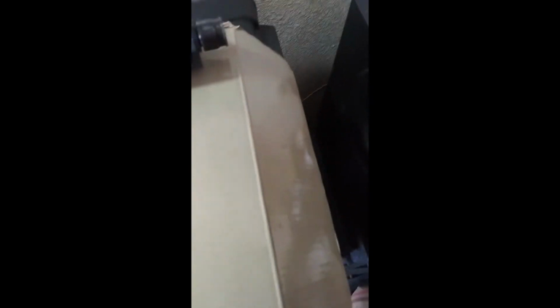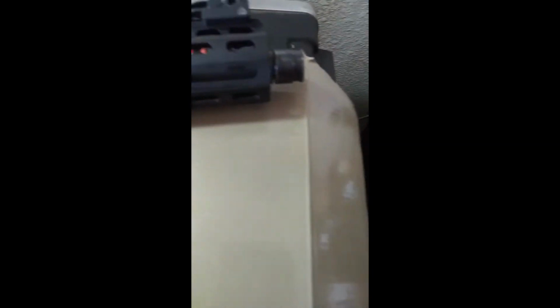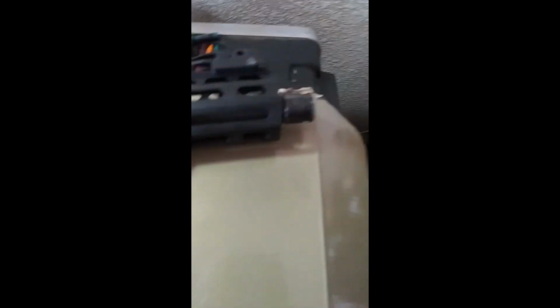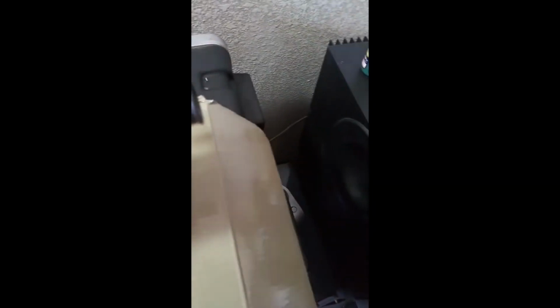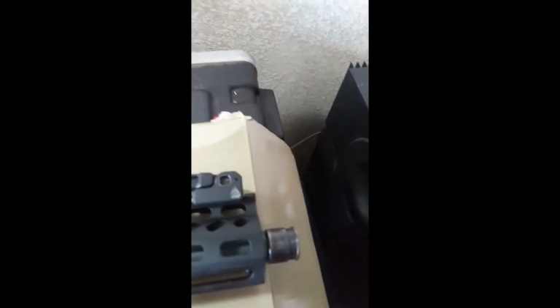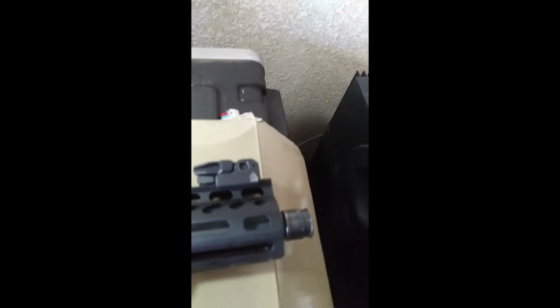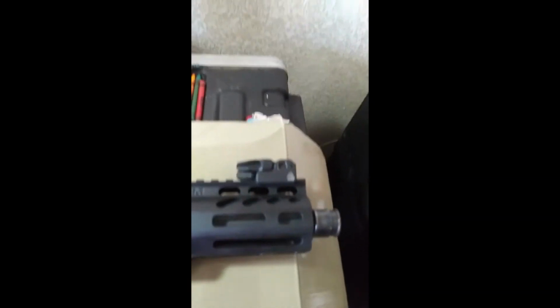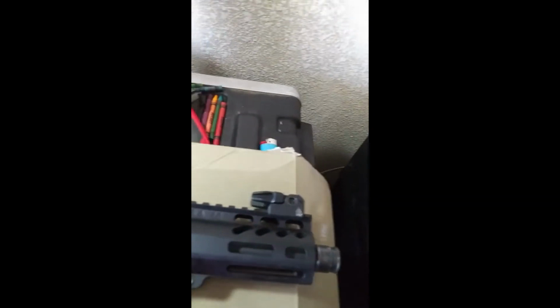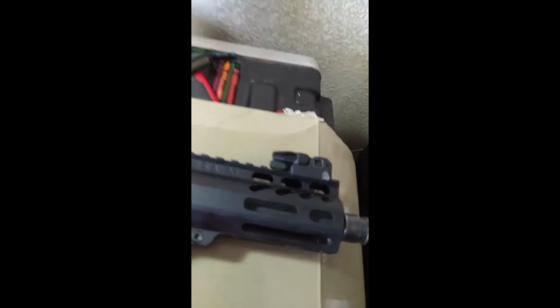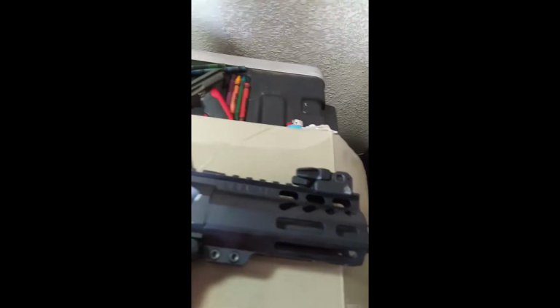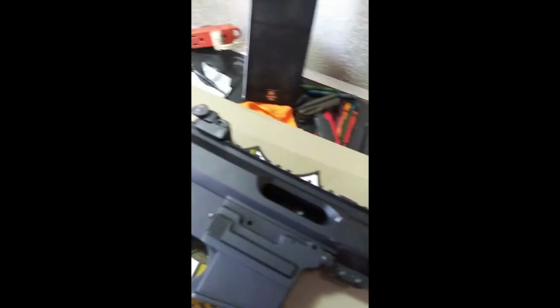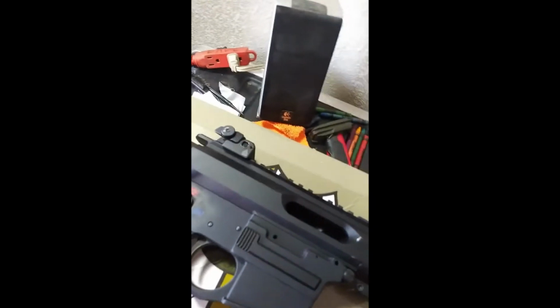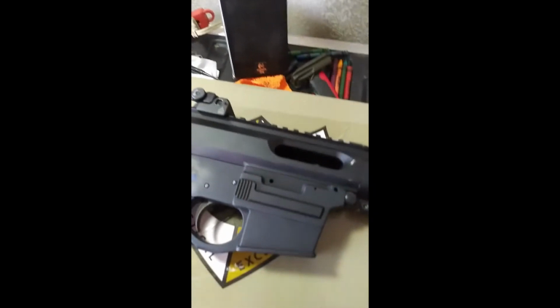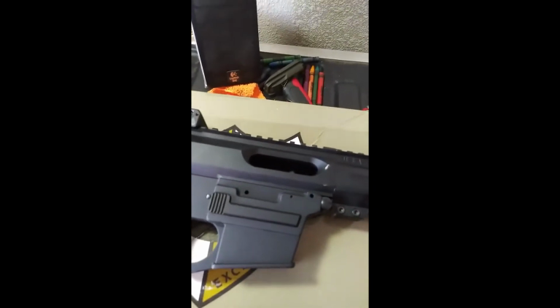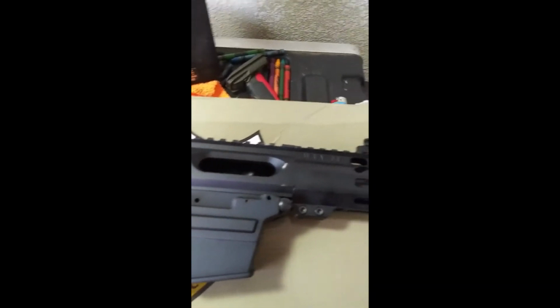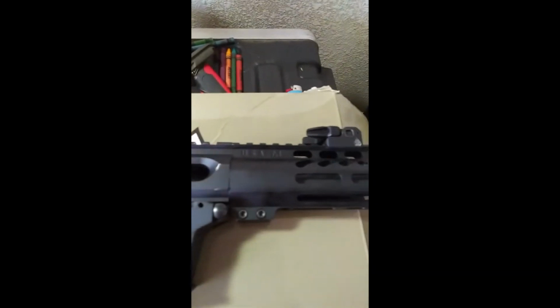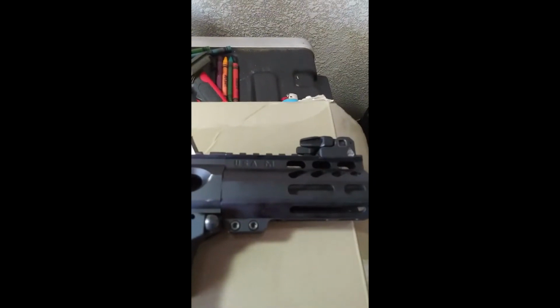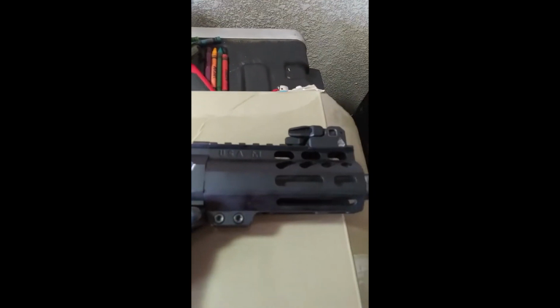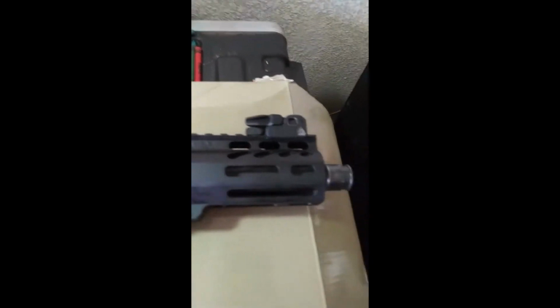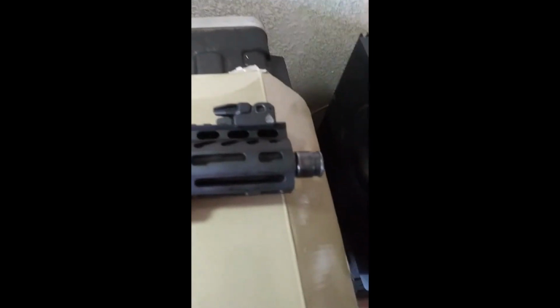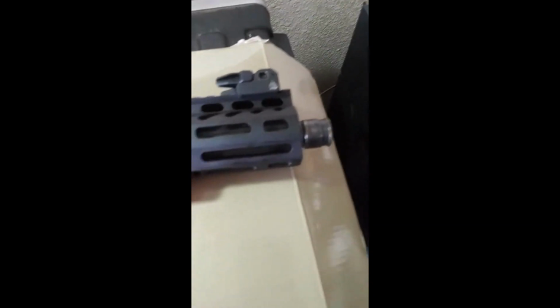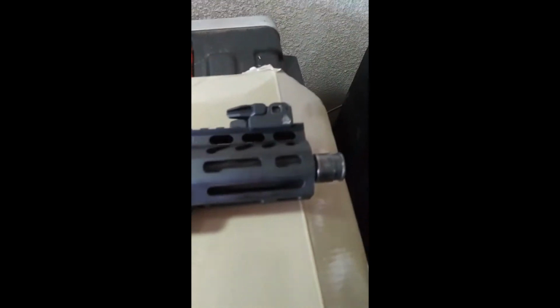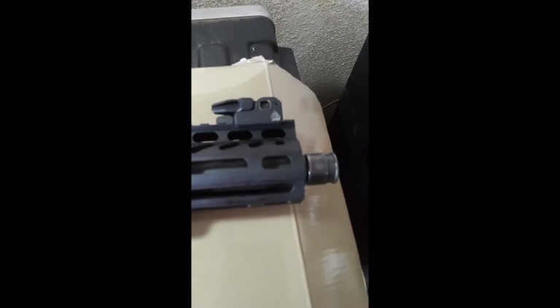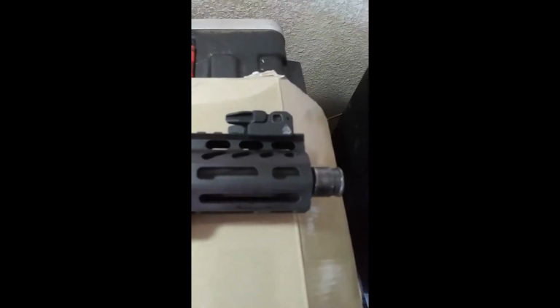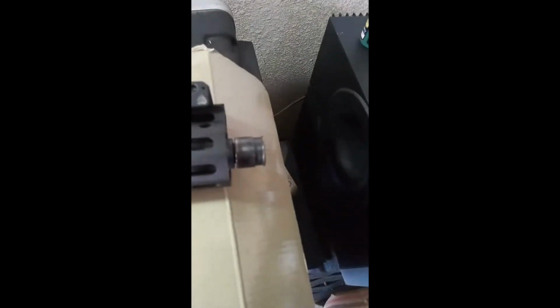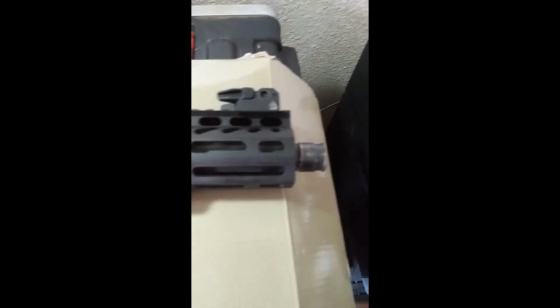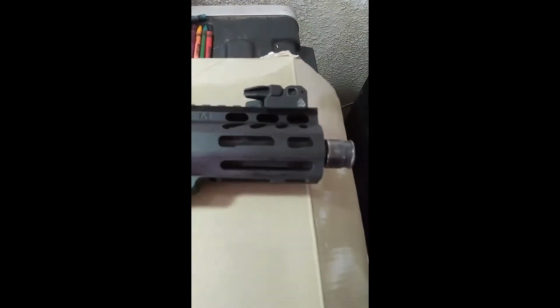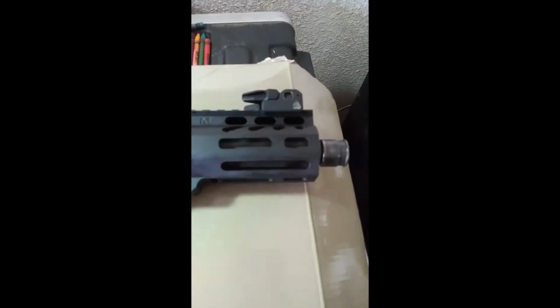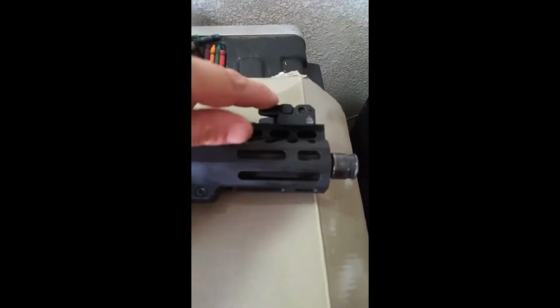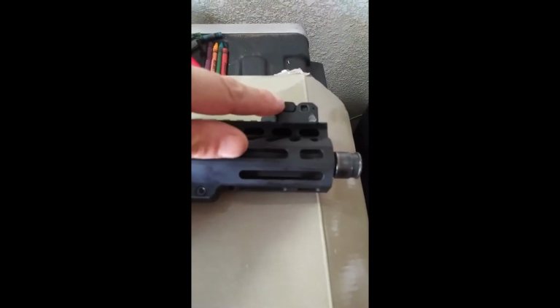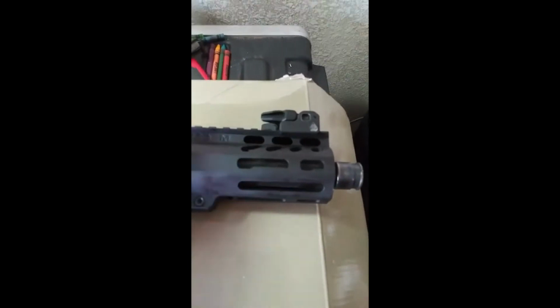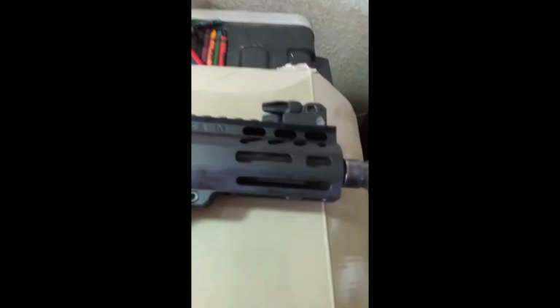Here's my review on this Gun Tech upper kit that I bought to put on my Spikes lower. First off, I ran into an issue — the kit did not come with the sights; I bought those separately.